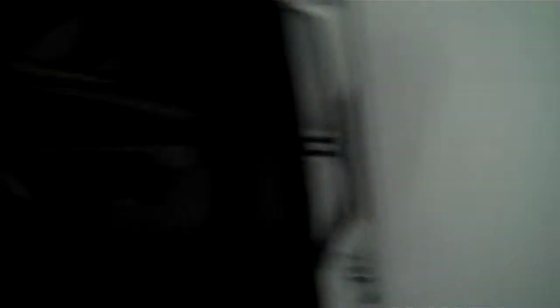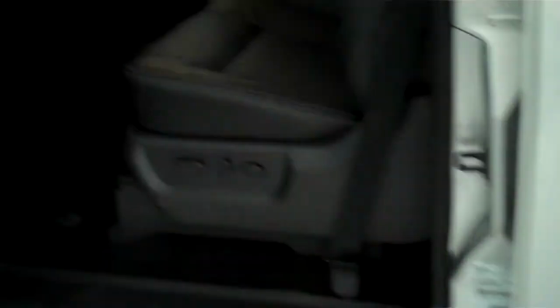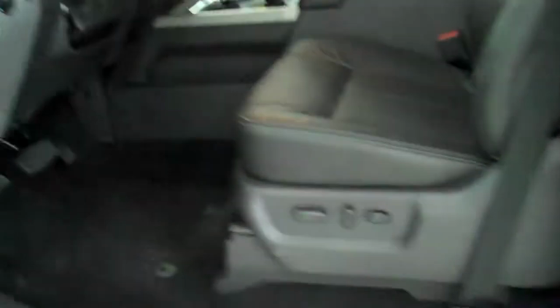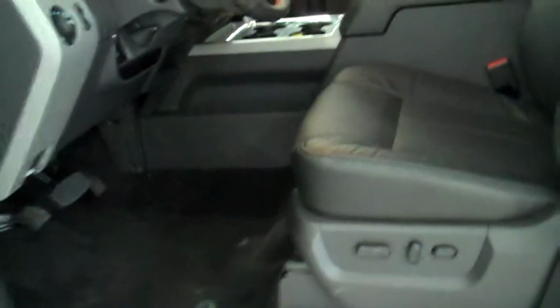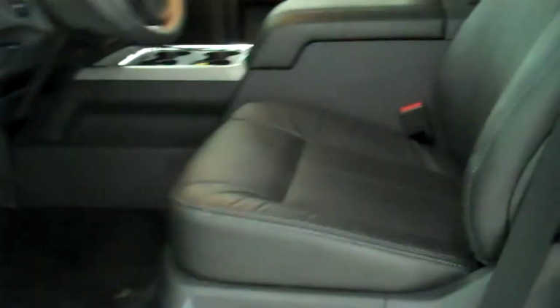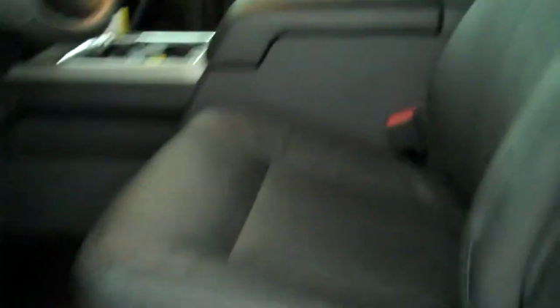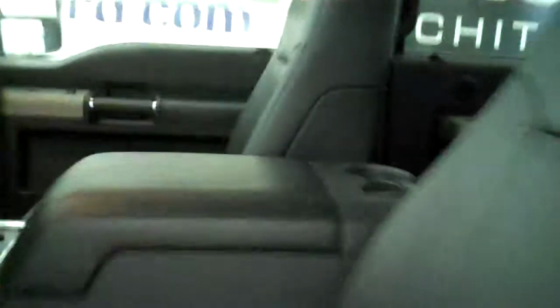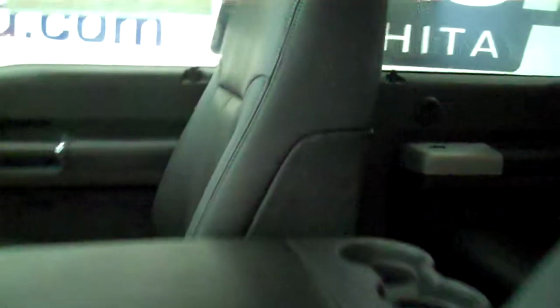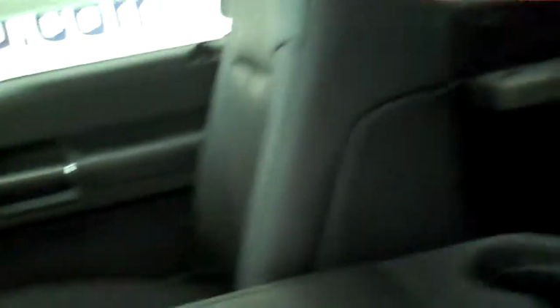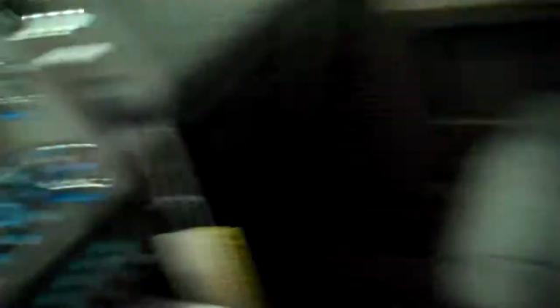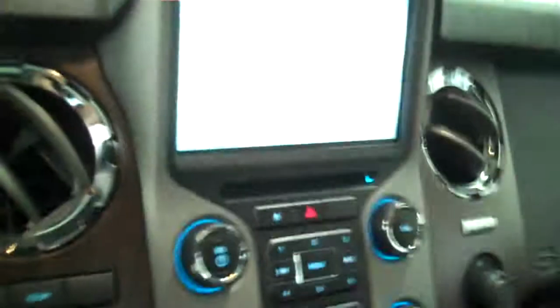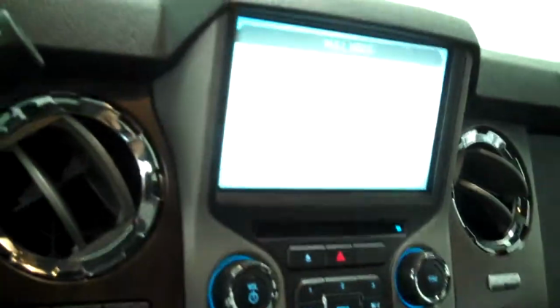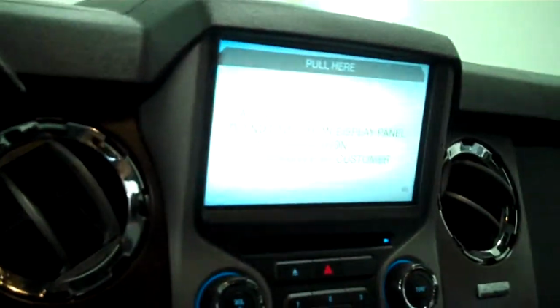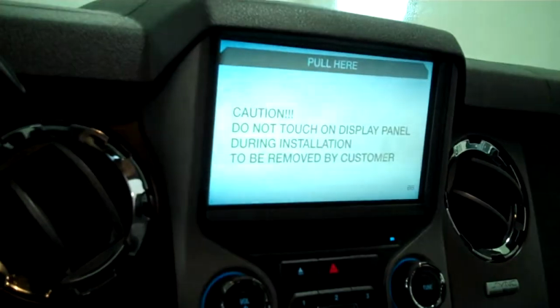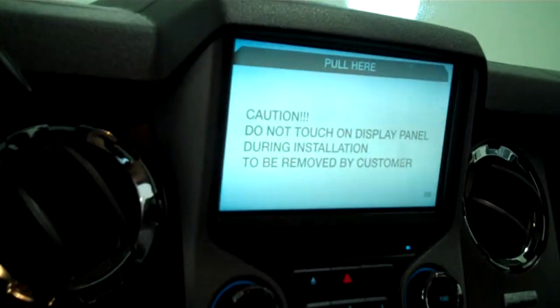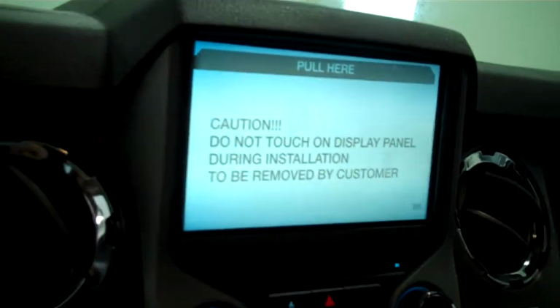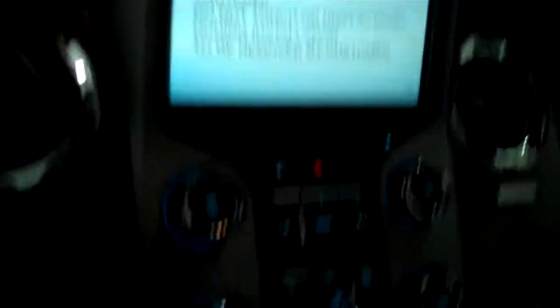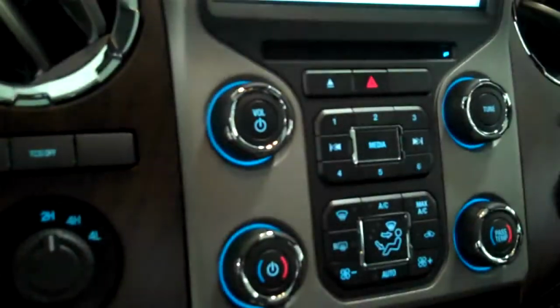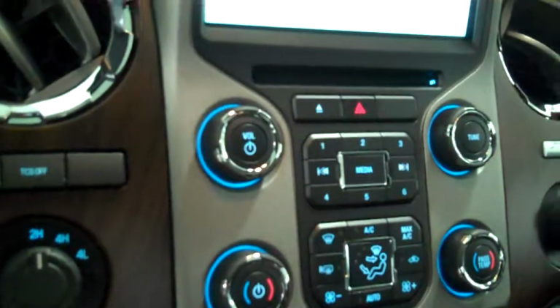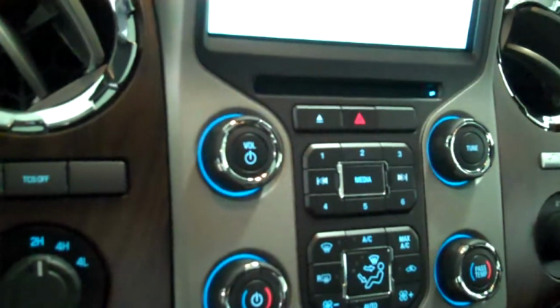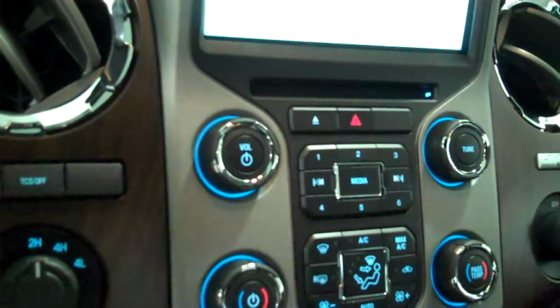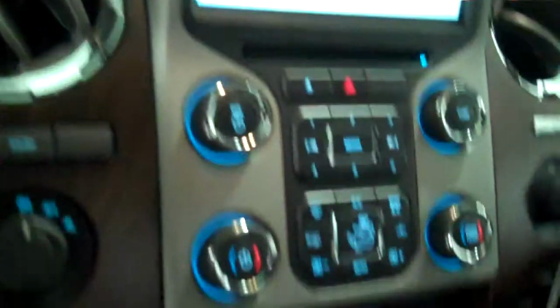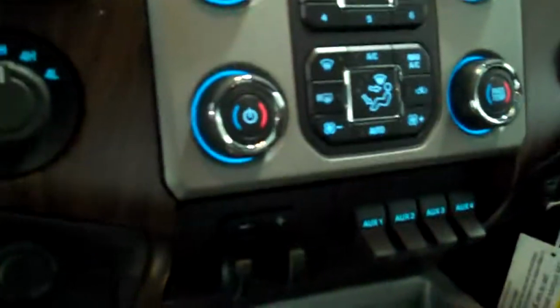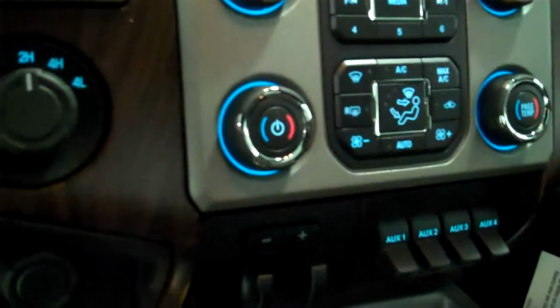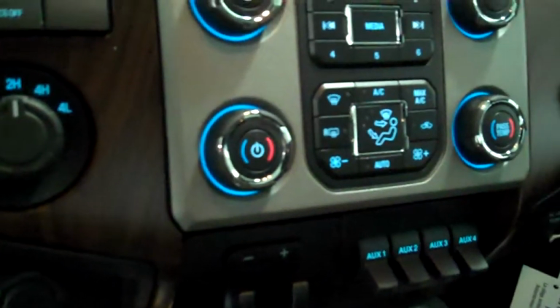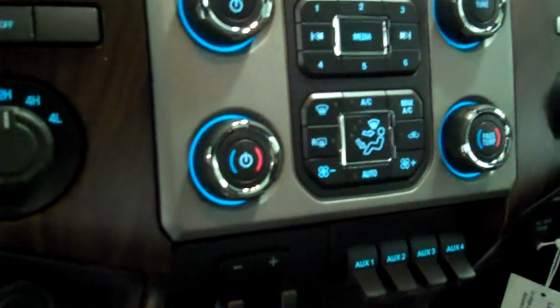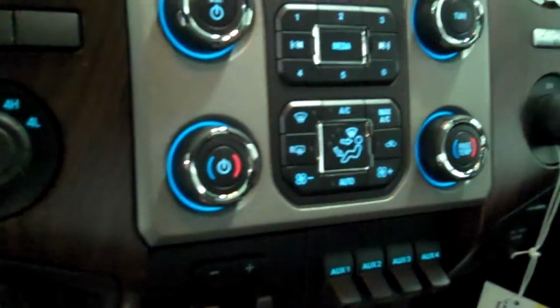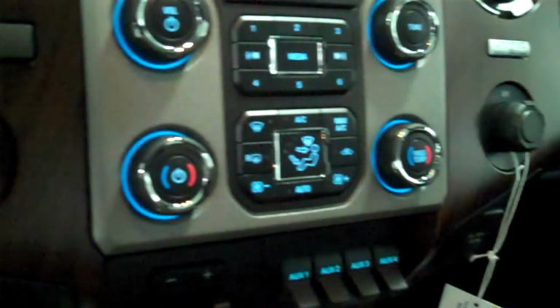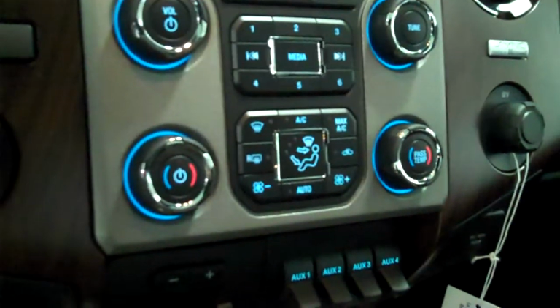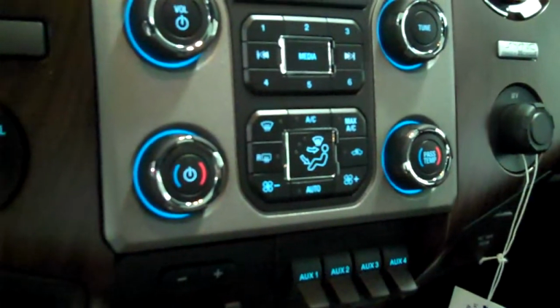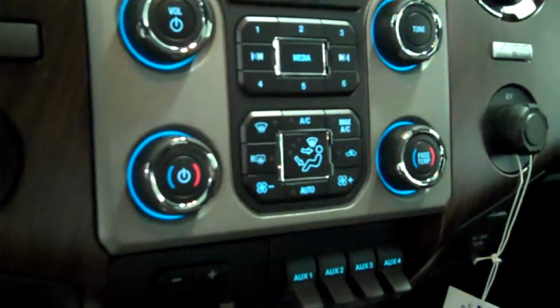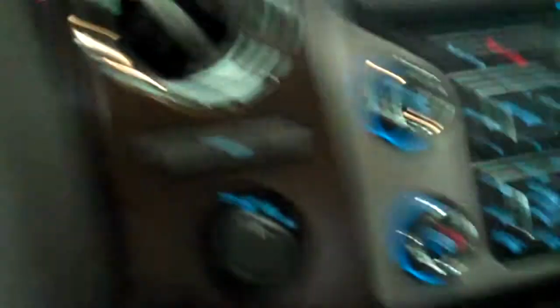Inside it's got the black leather interior with bucket seats and console. It has a navigation system, backup camera, AM/FM stereo radio with CD, and automatic temperature control.